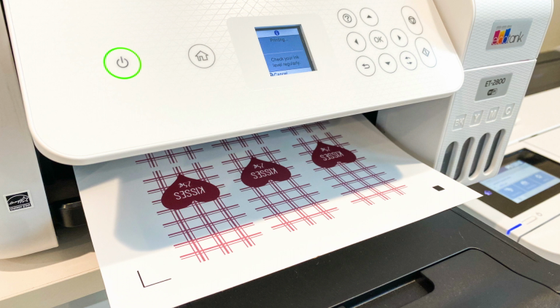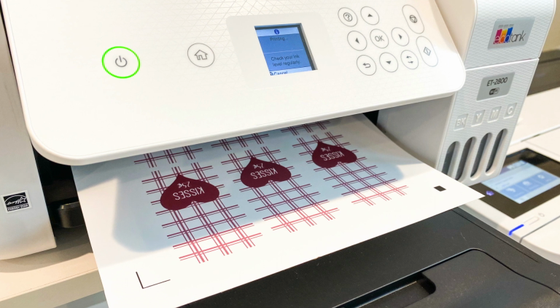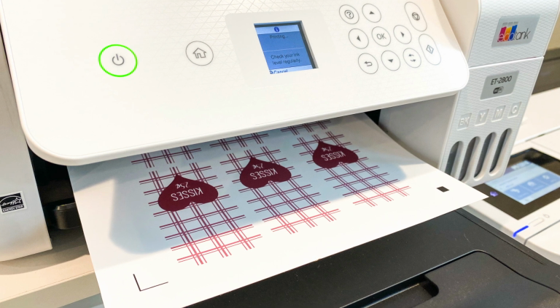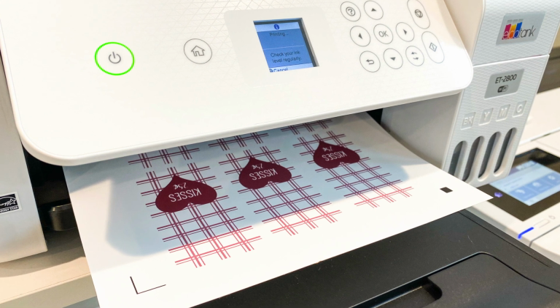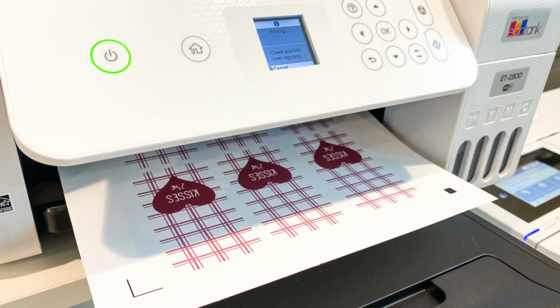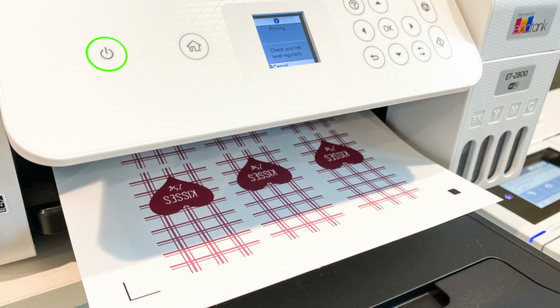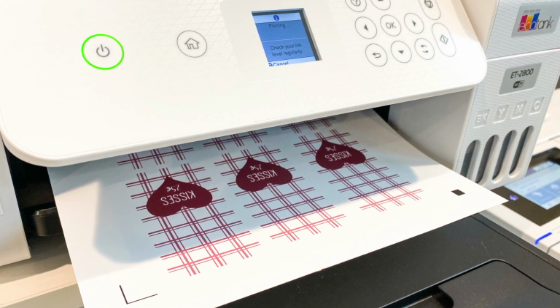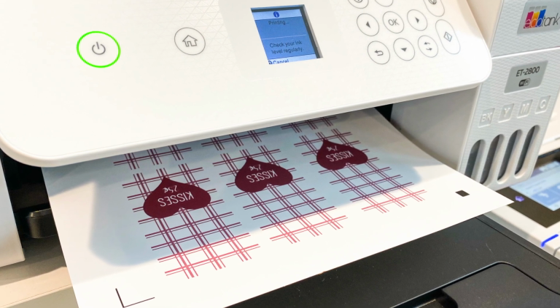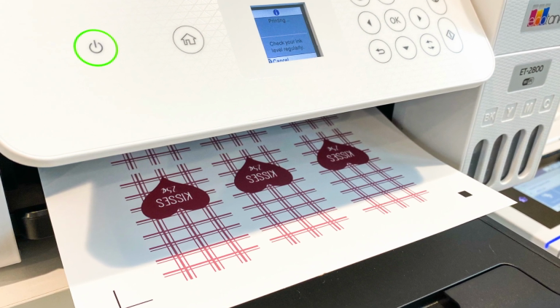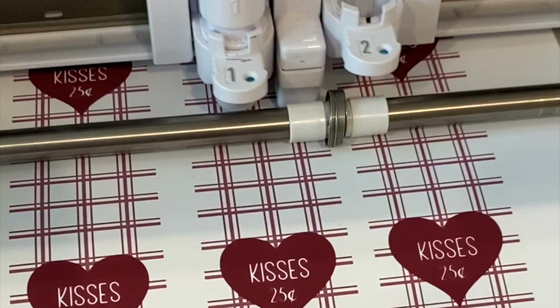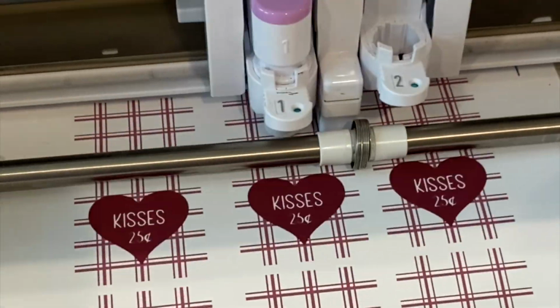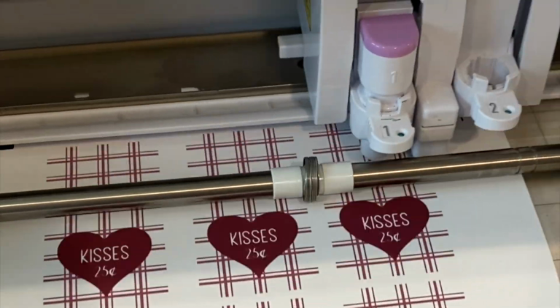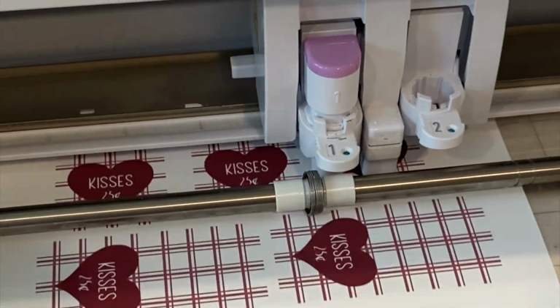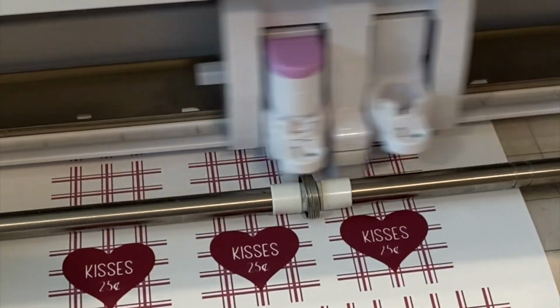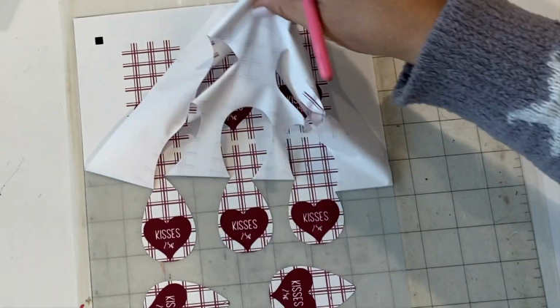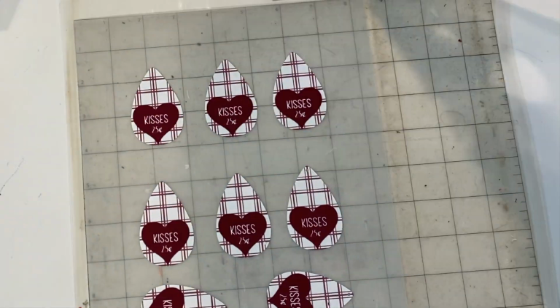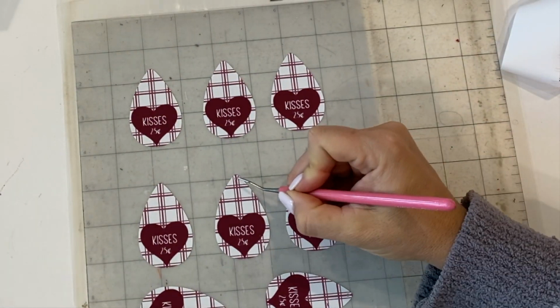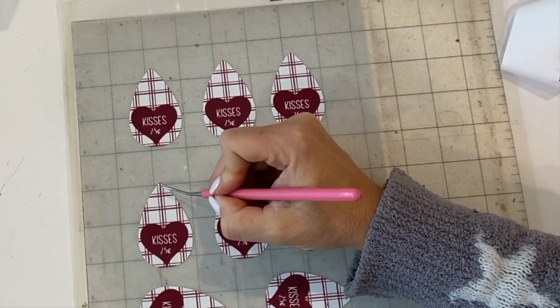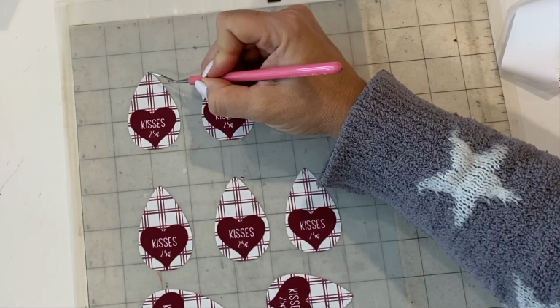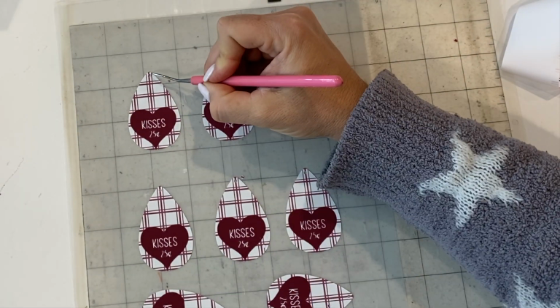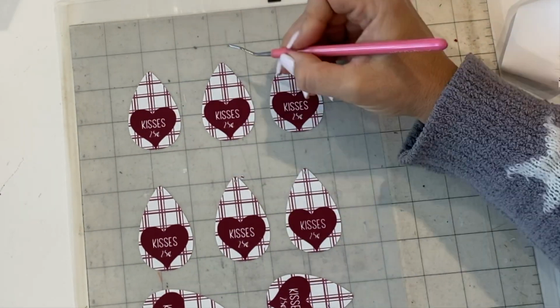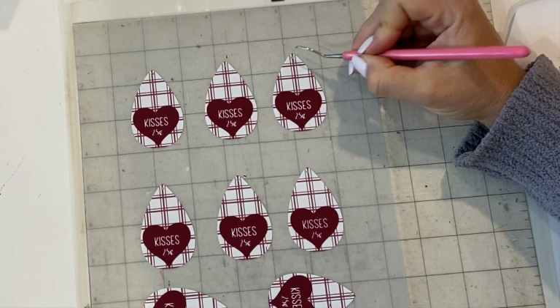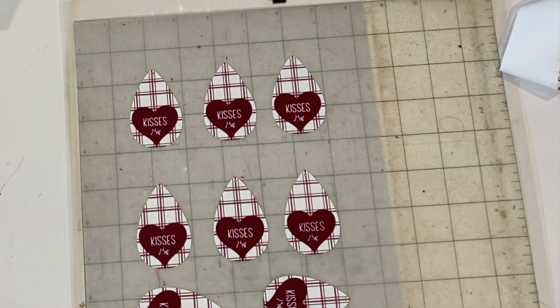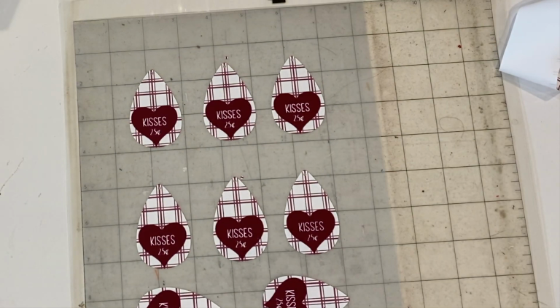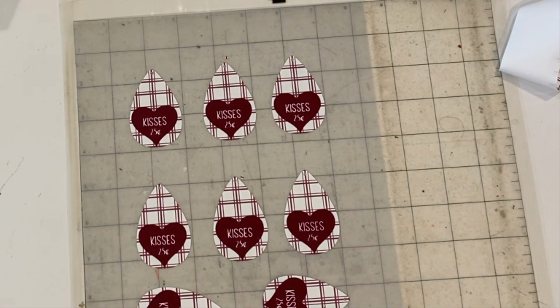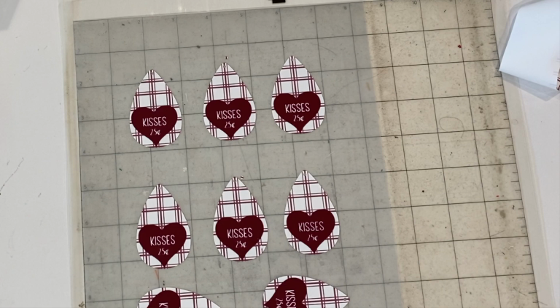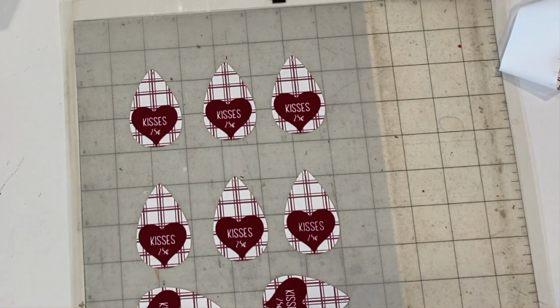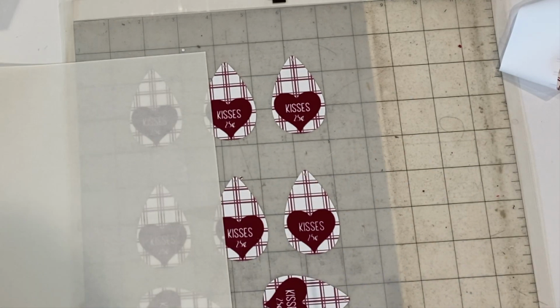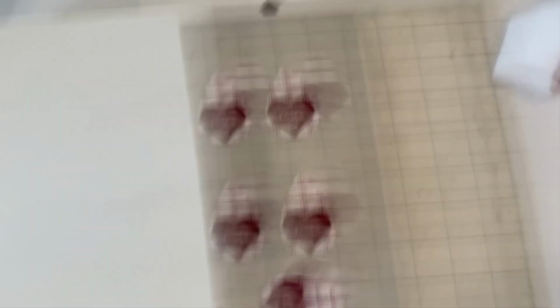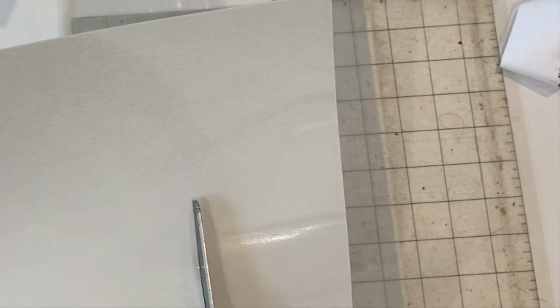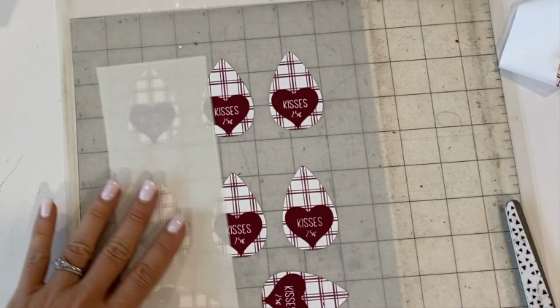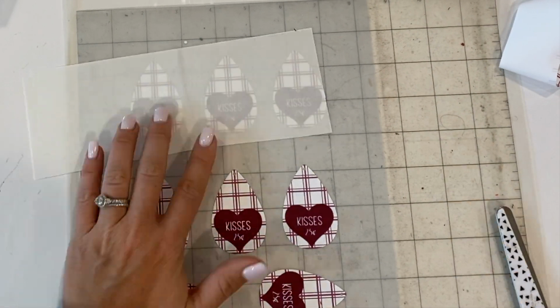Hey guys, it's Melissa. In this video I'm going to show you how to put Easy Color DTV on wood. You will first print and cut and then weed the Caesar Easy Color DTV, which is printable heat transfer vinyl.